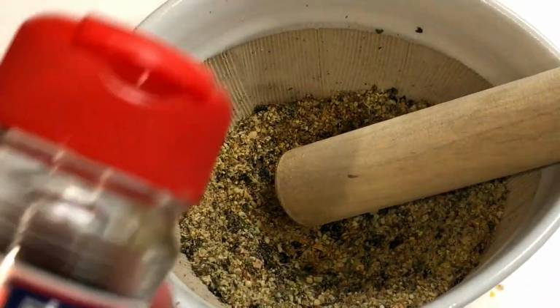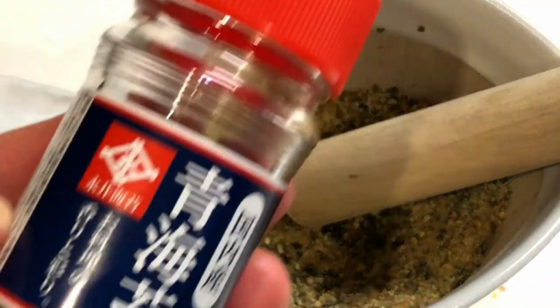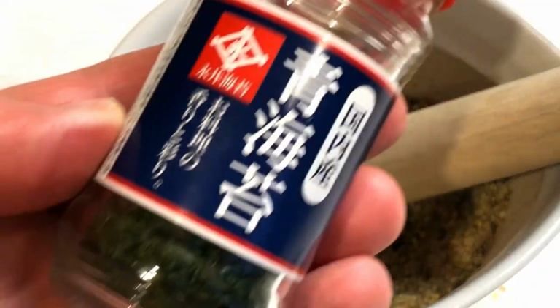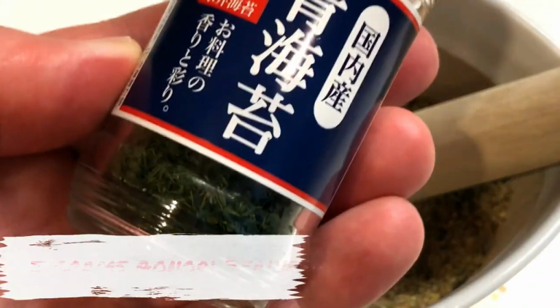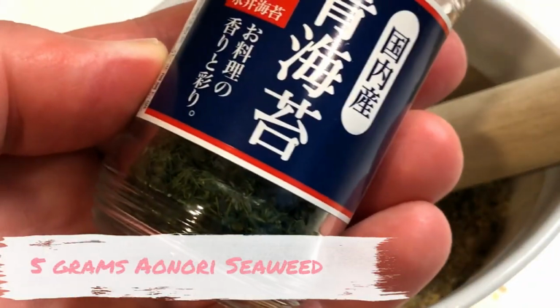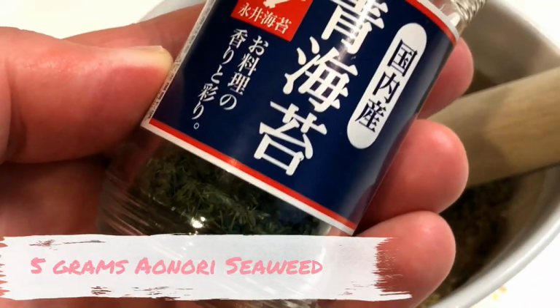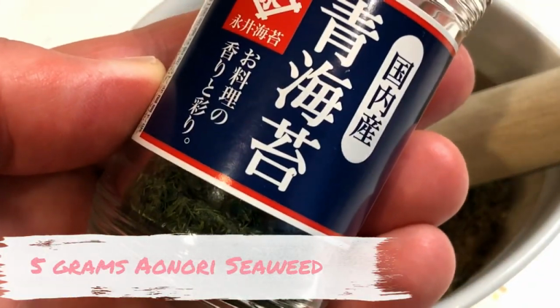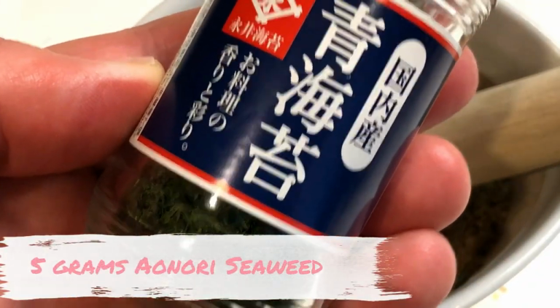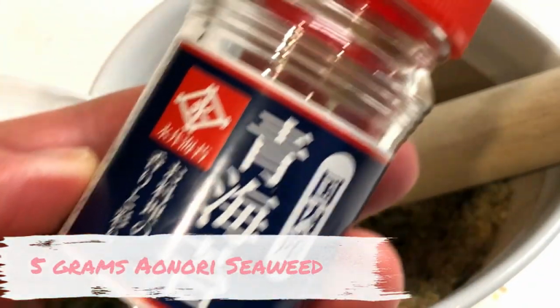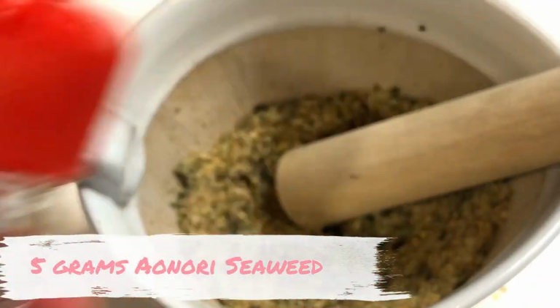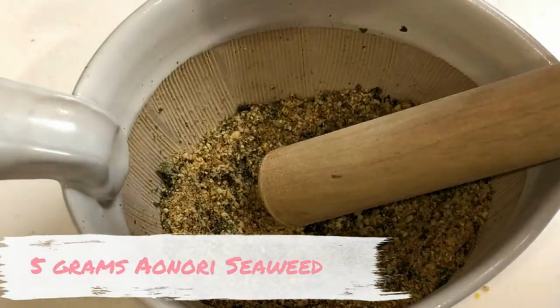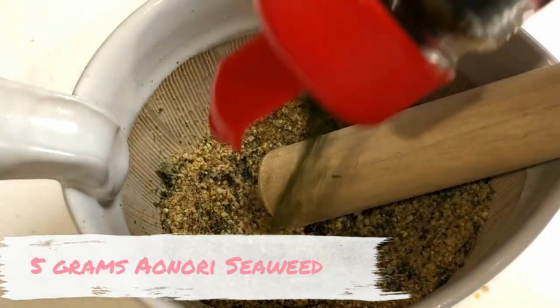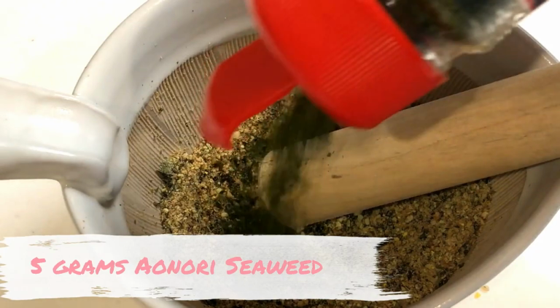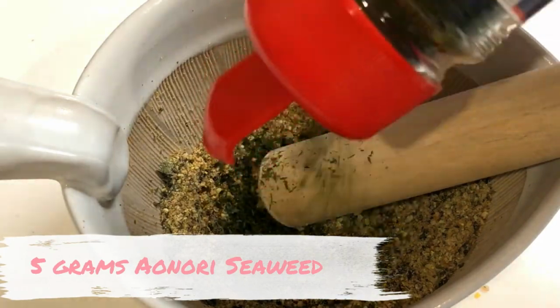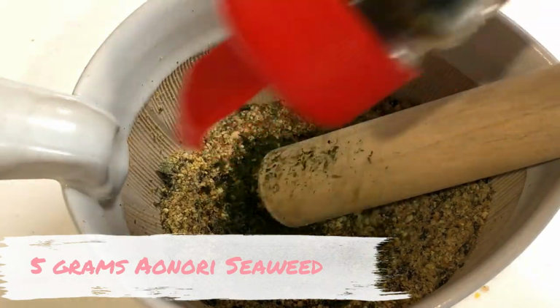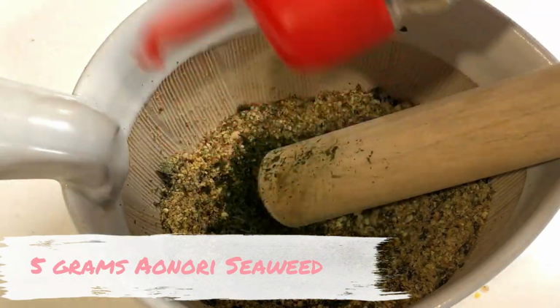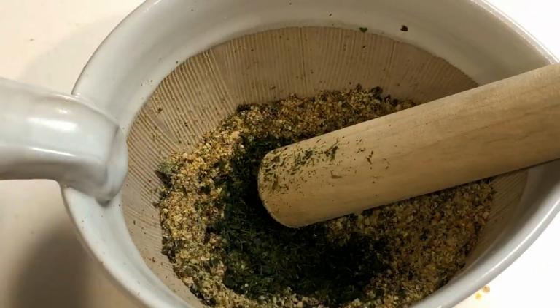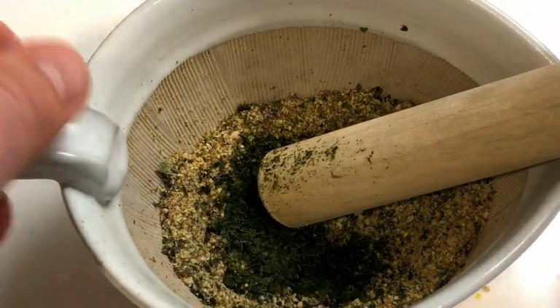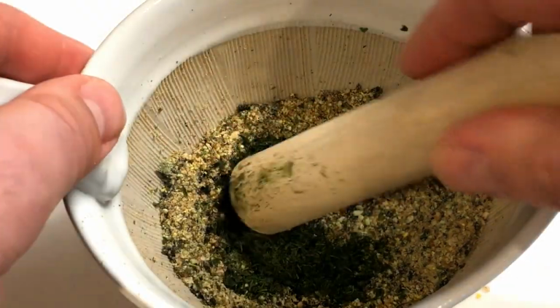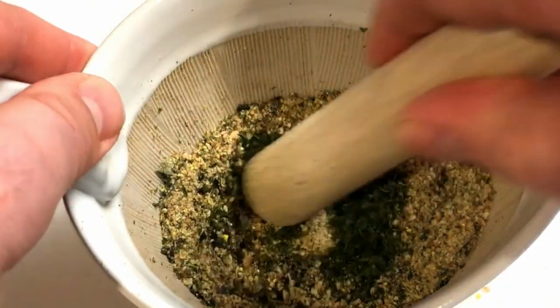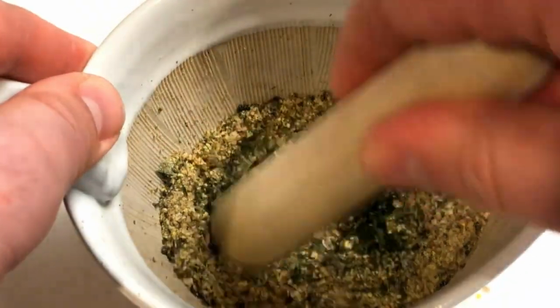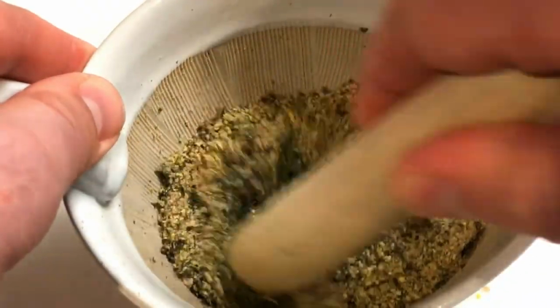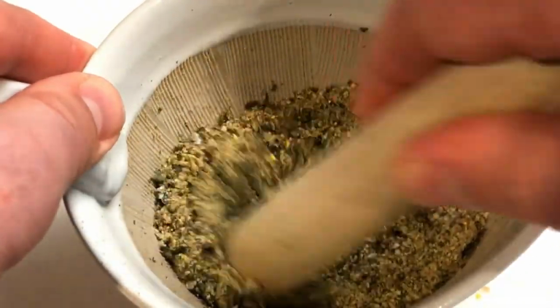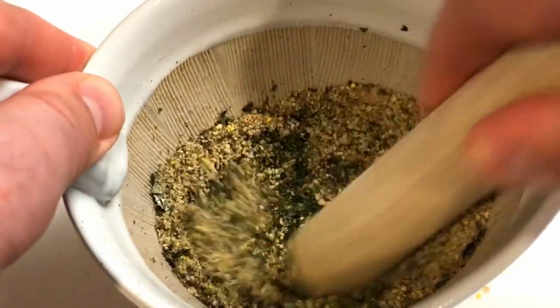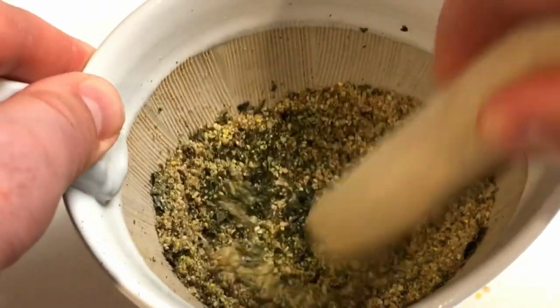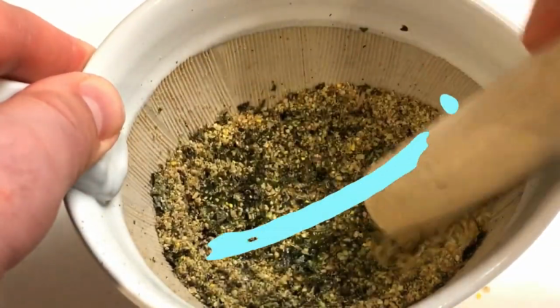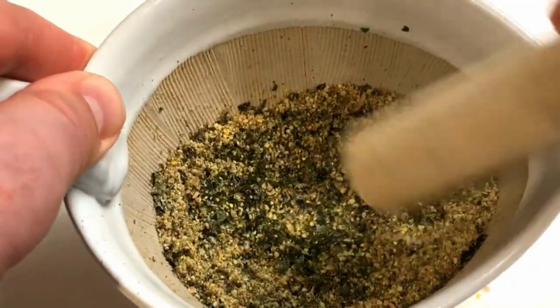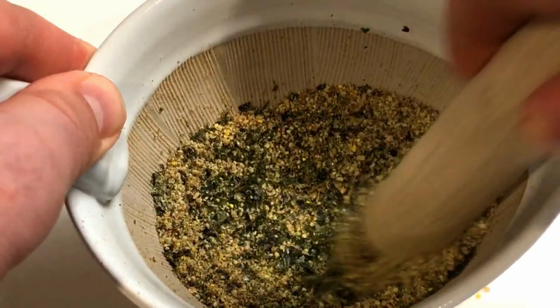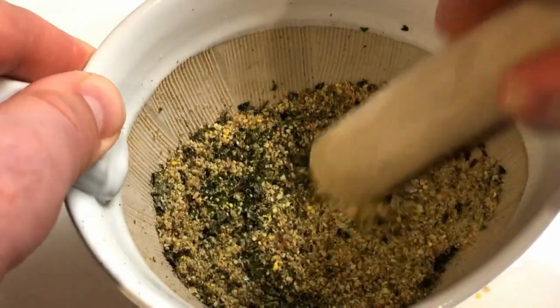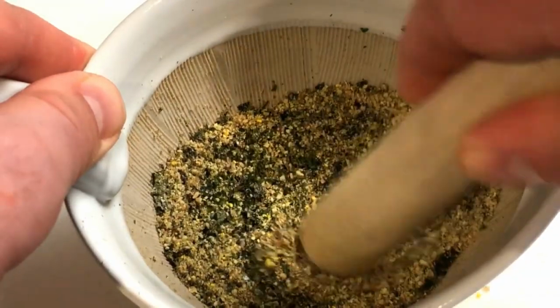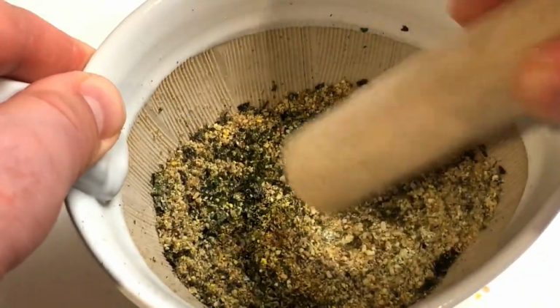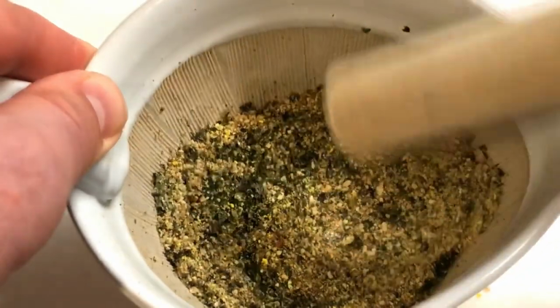Now to add some aonori seaweed. Aonori is really fine, so all we have to do is just gently incorporate it into the mixture.